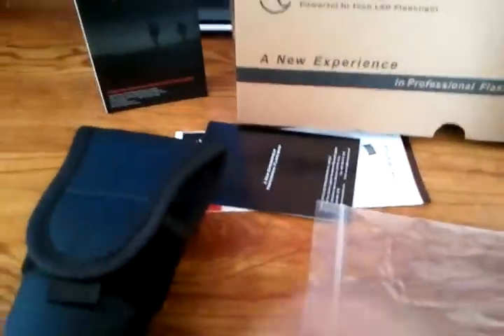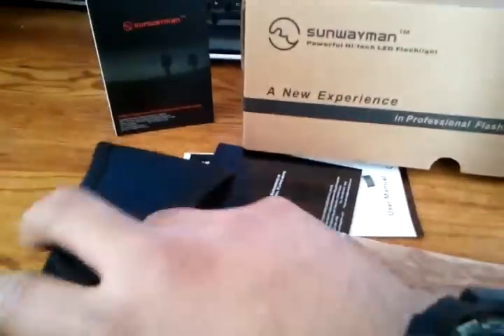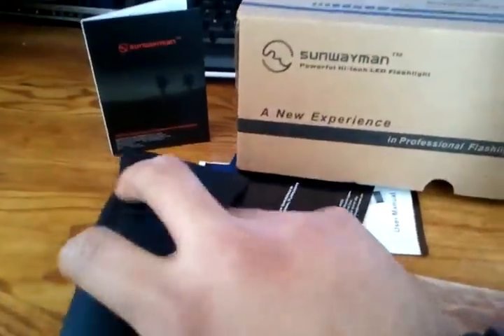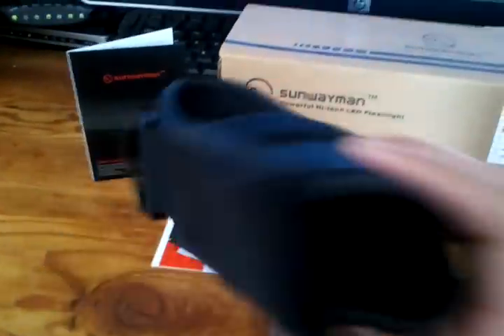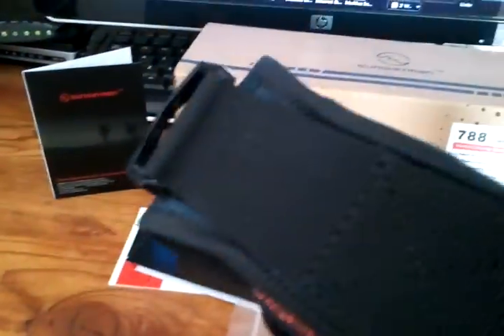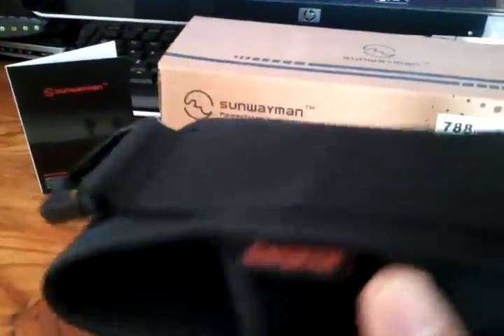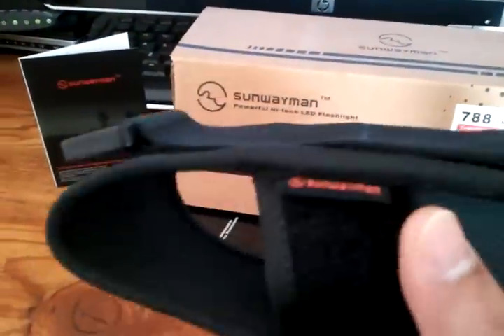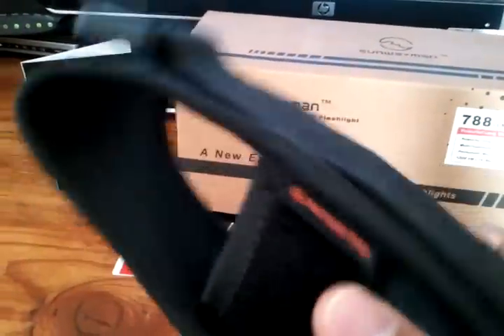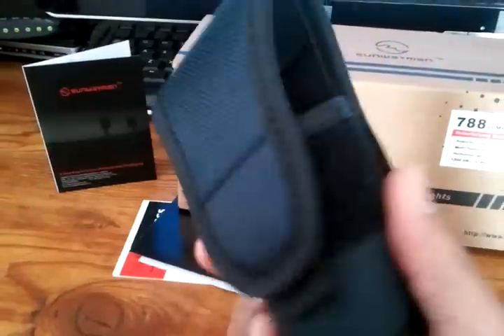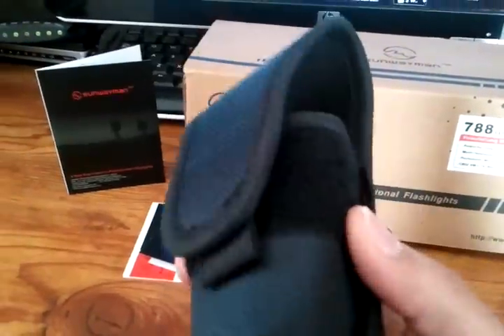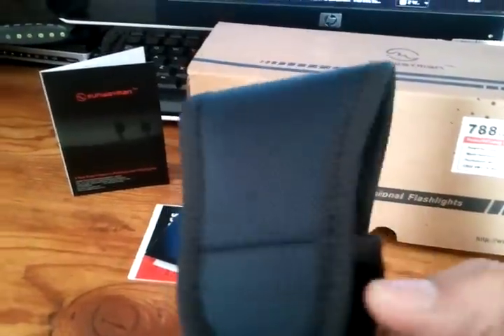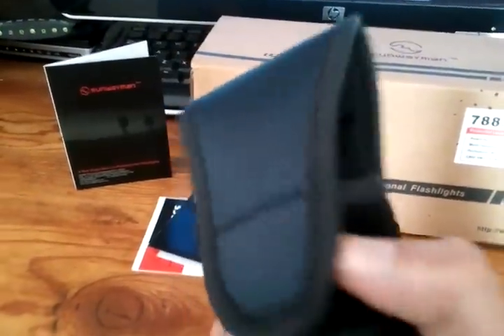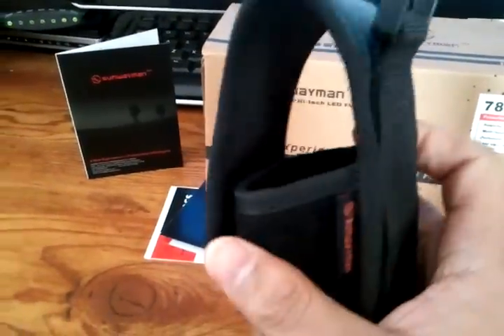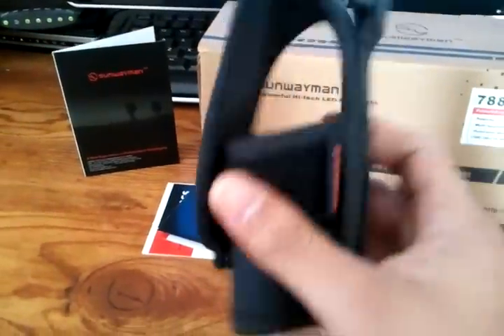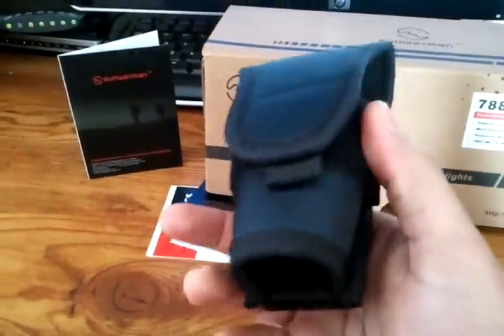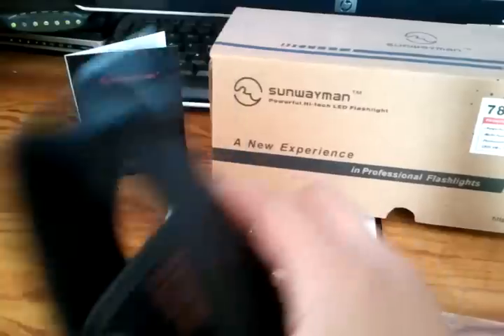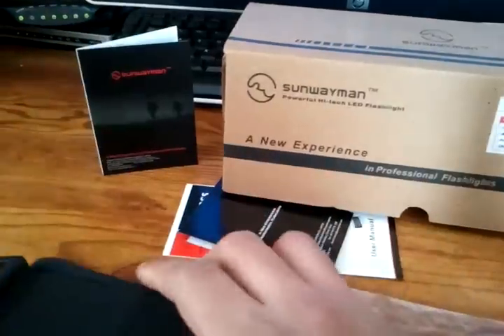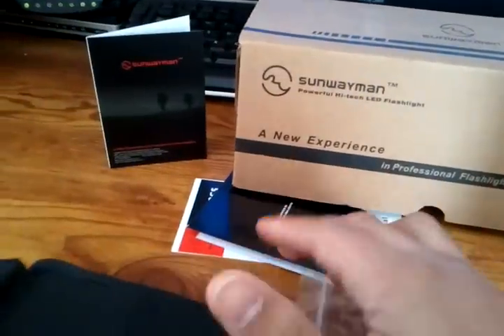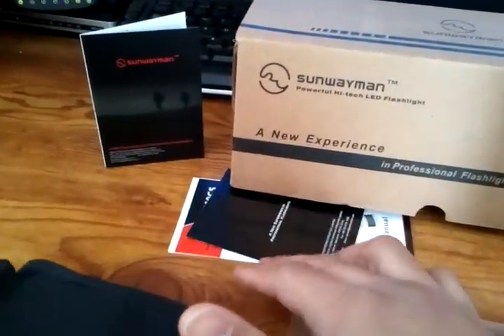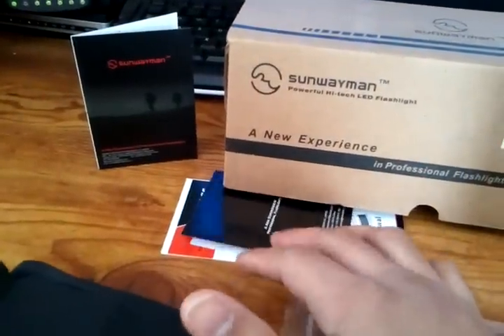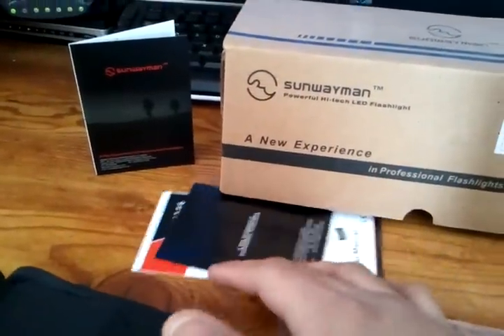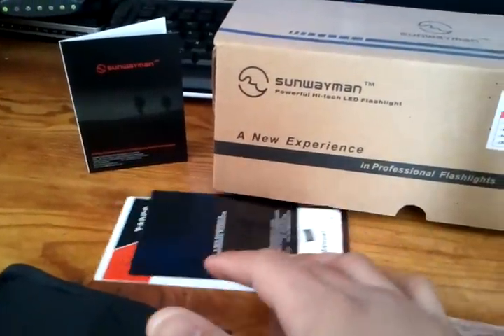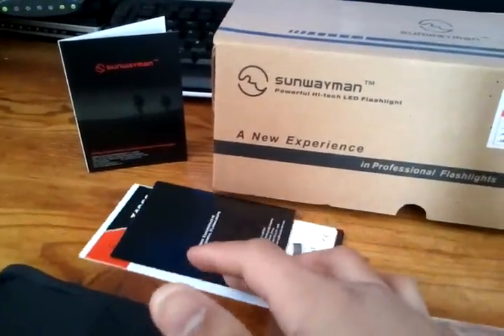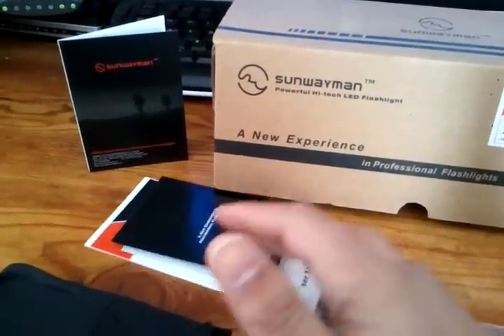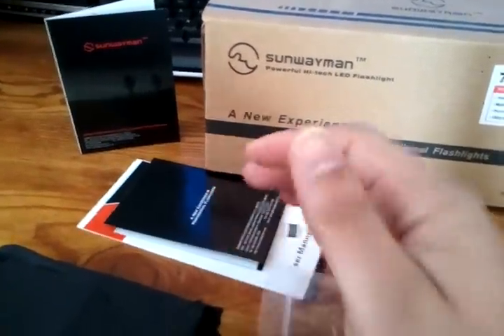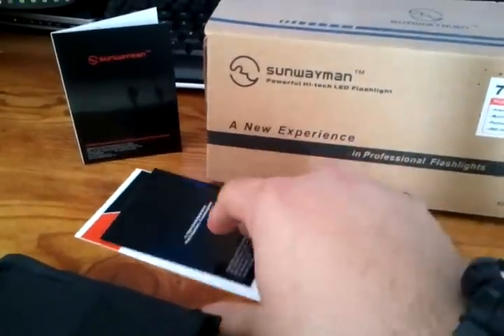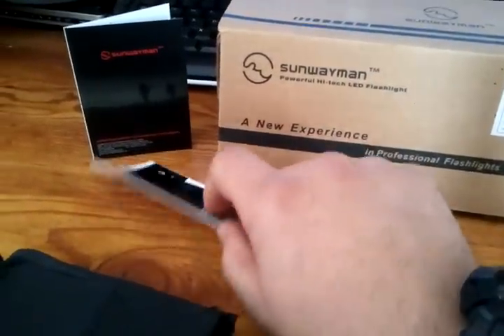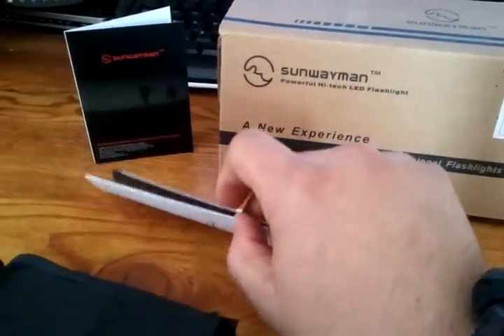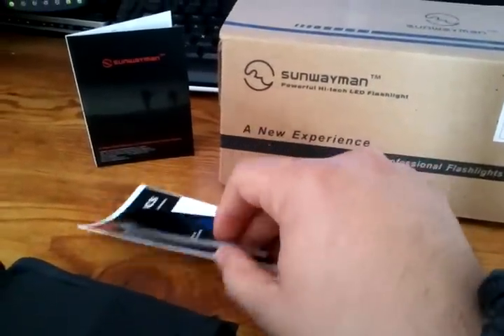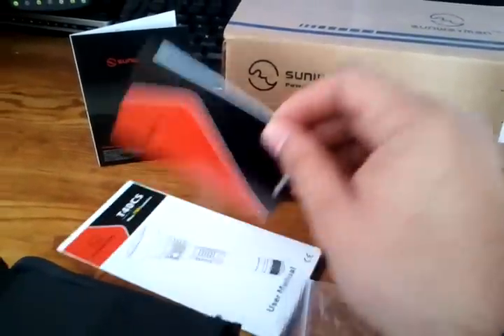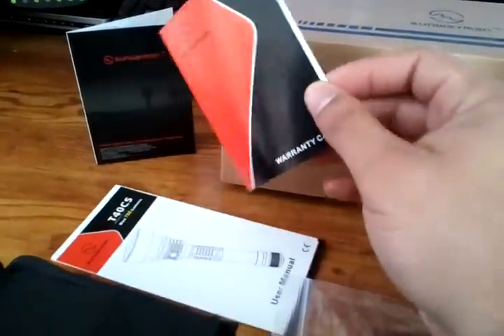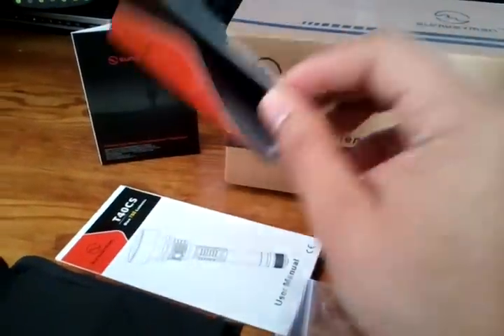Comes with a holster, very nice holster, and the usual paperwork — user manual and warranty card.